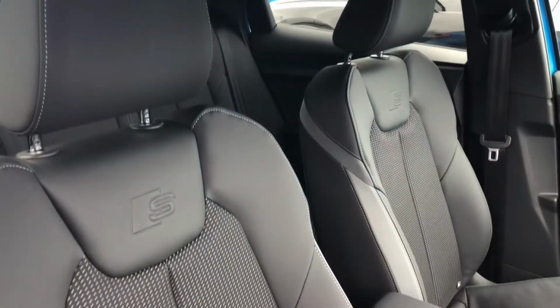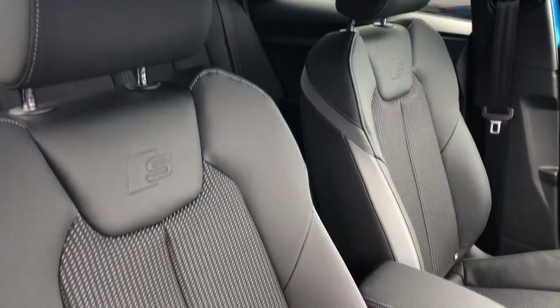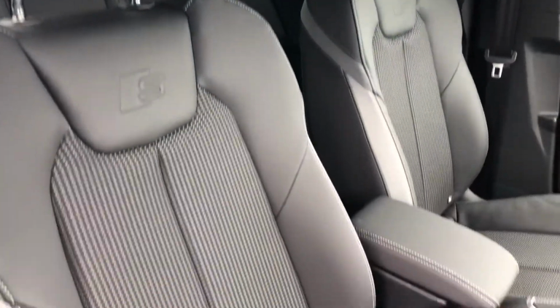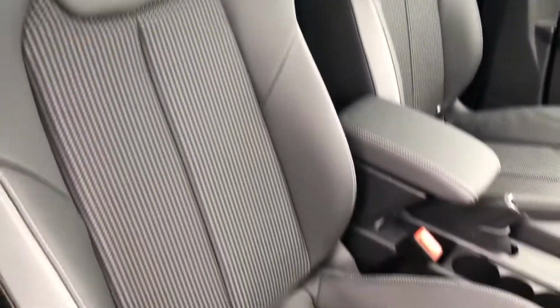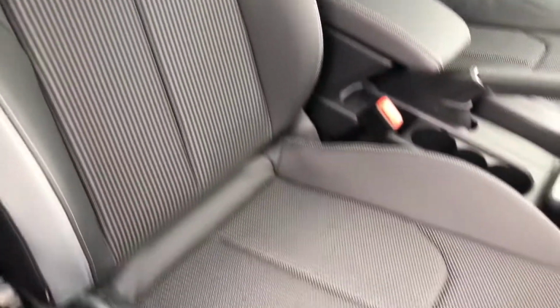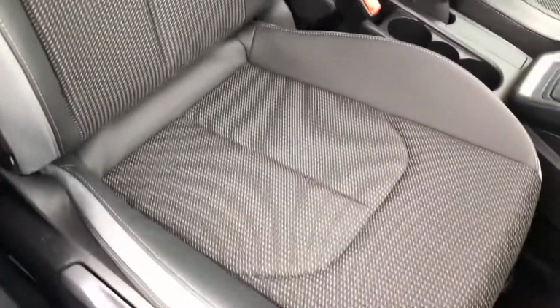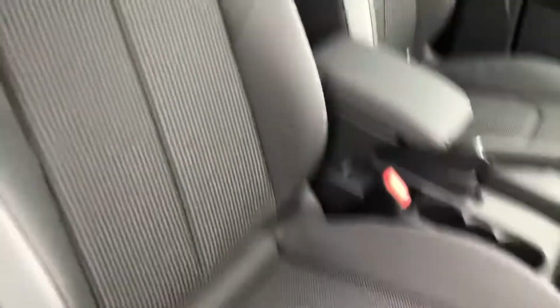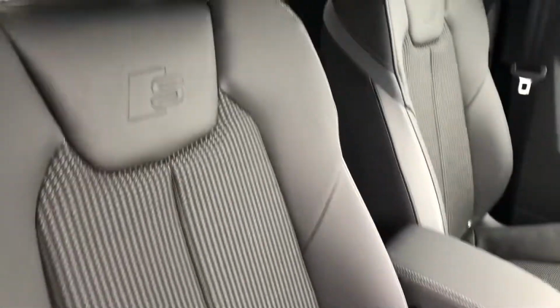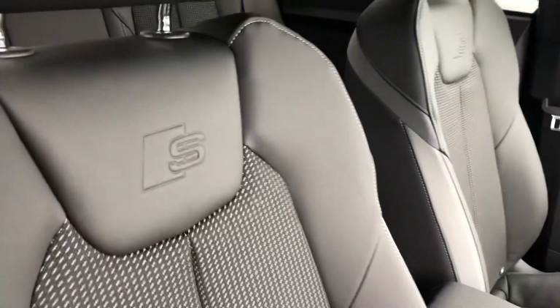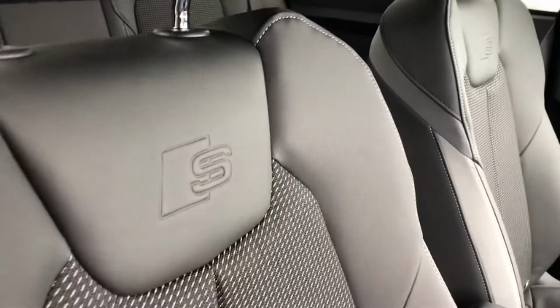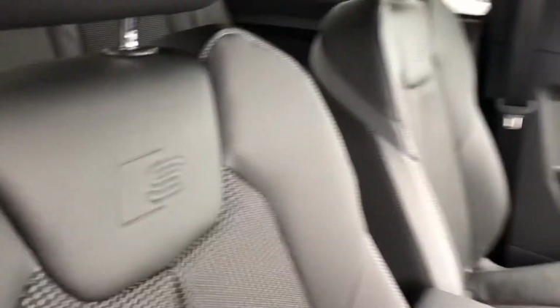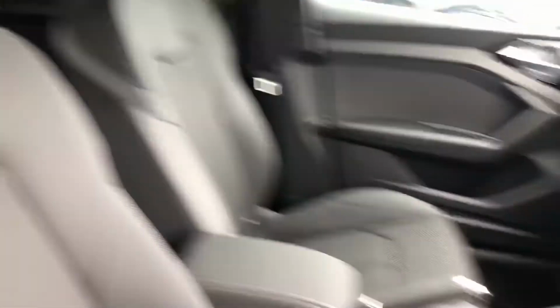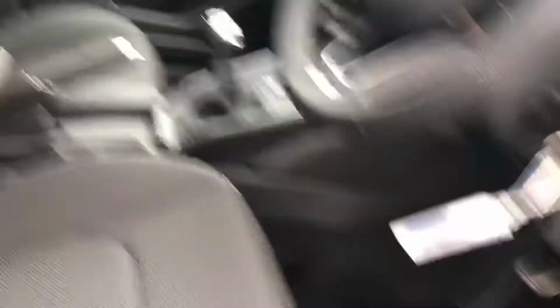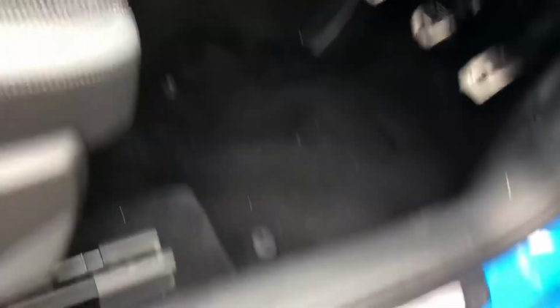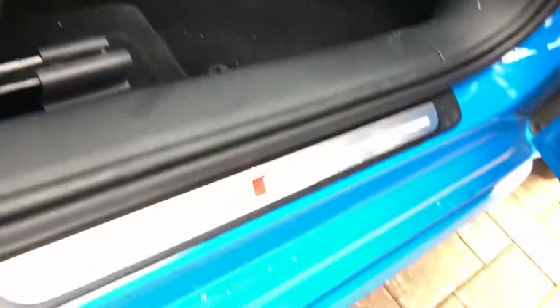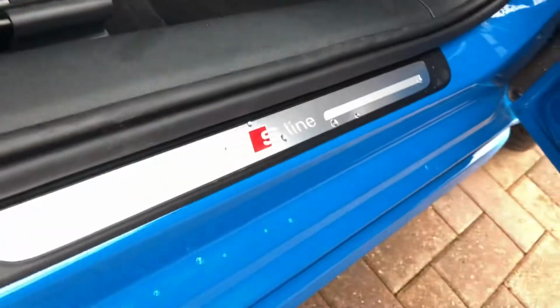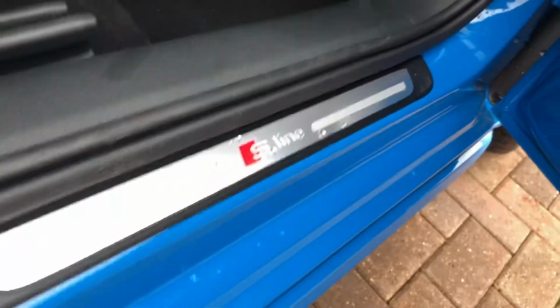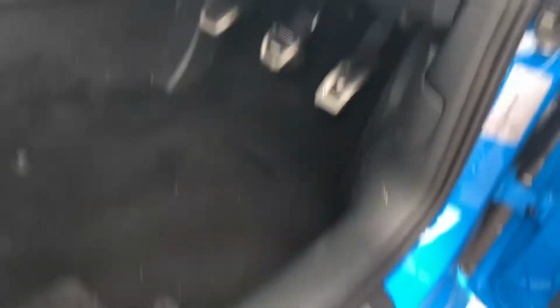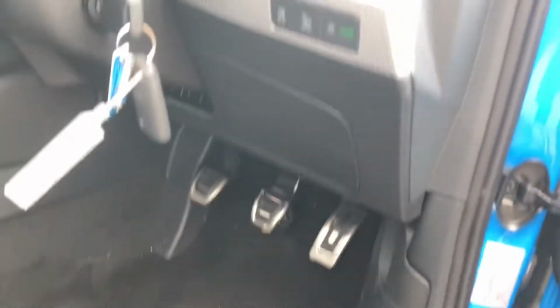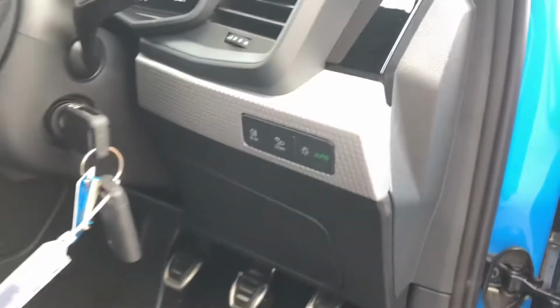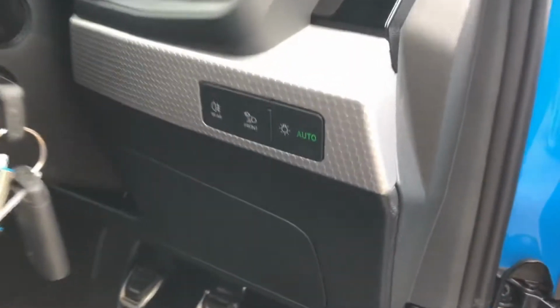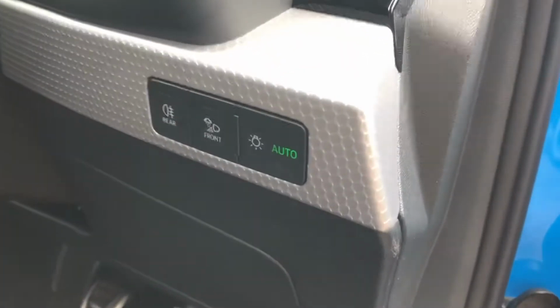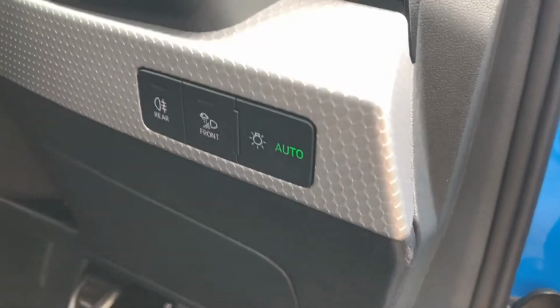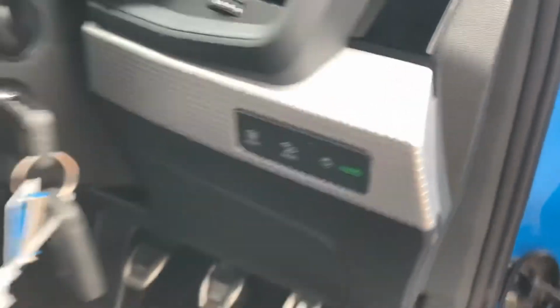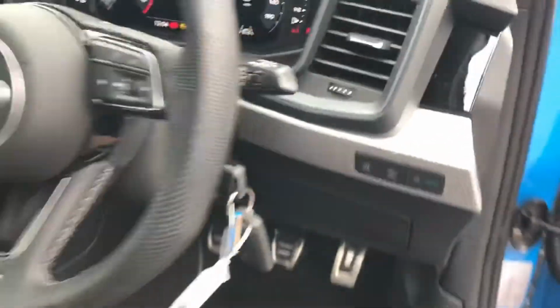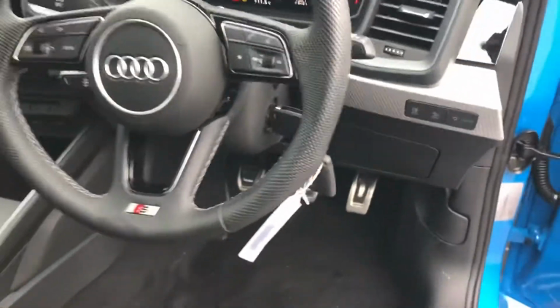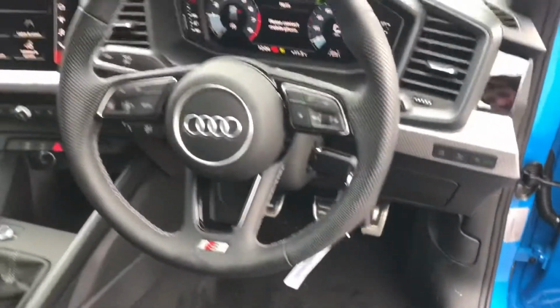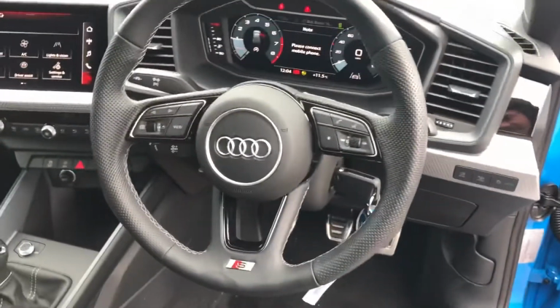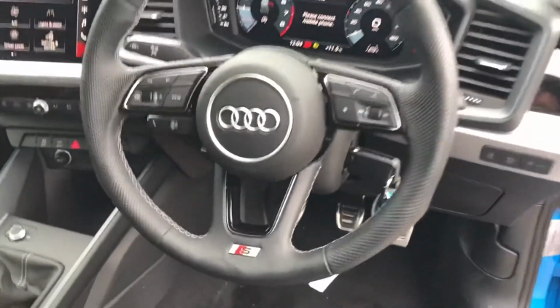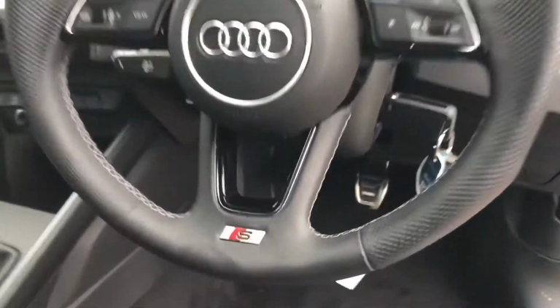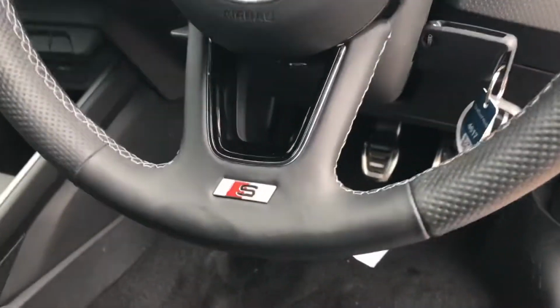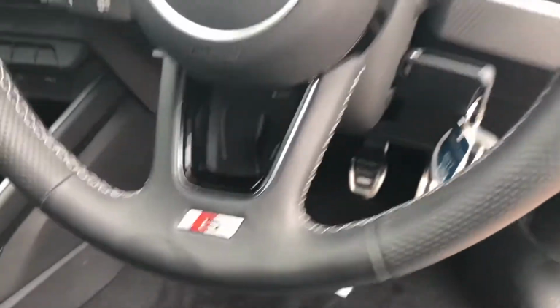Moving inside, we've got the half leather interior. We've got the S-Line embossed there as well. It does come with the S-Line door sill trims. And here you have the automatic lights and headlights. You've got the full leather steering wheel with the S-Line bit at the bottom there.